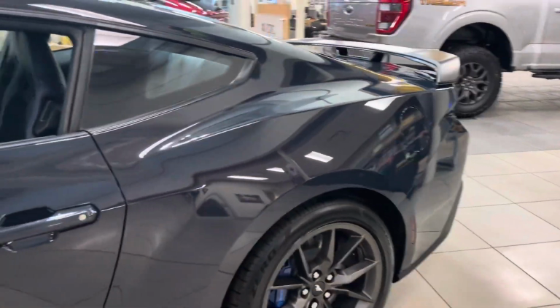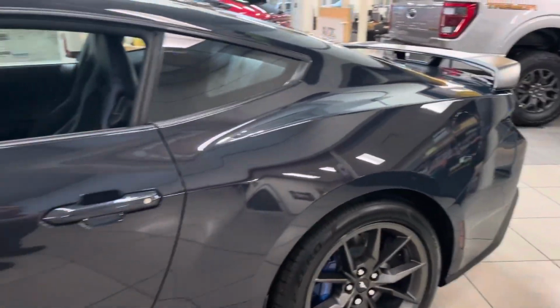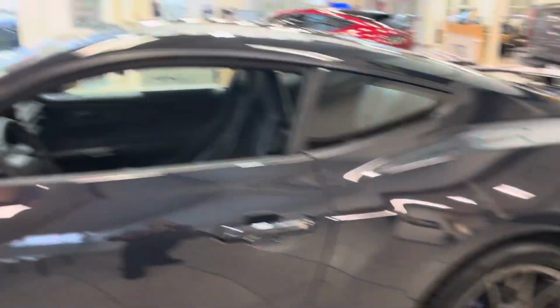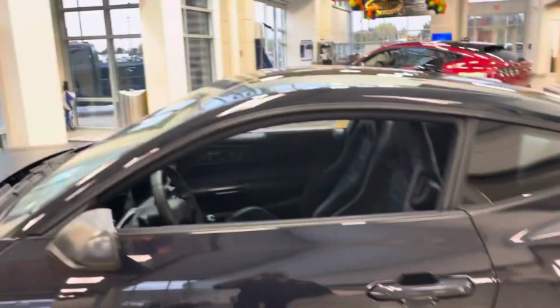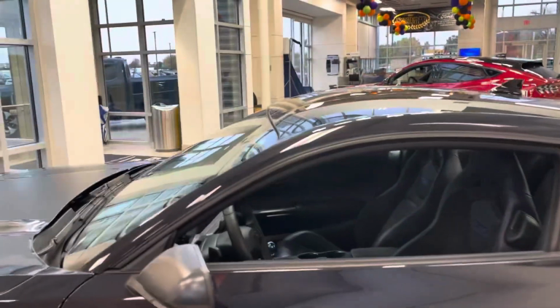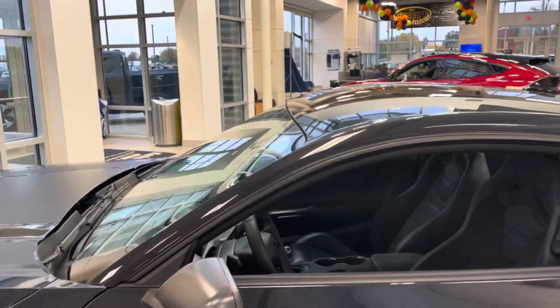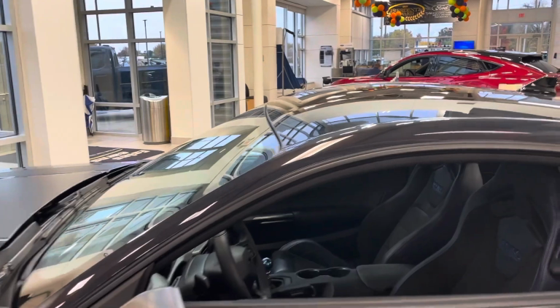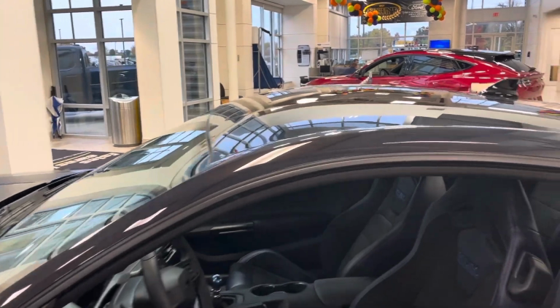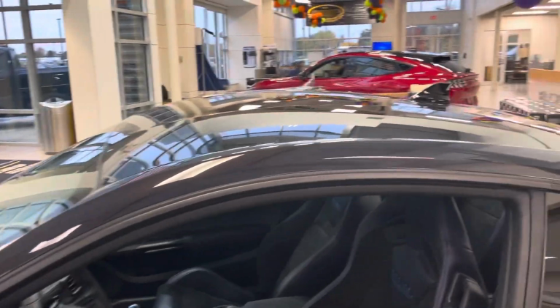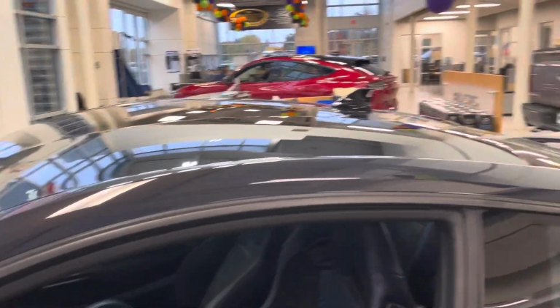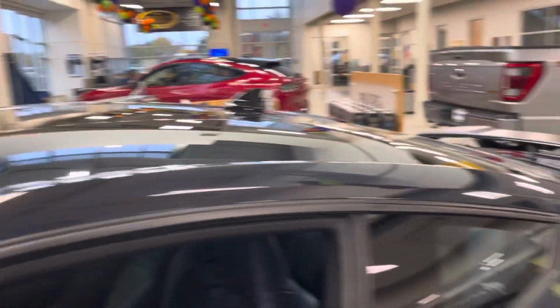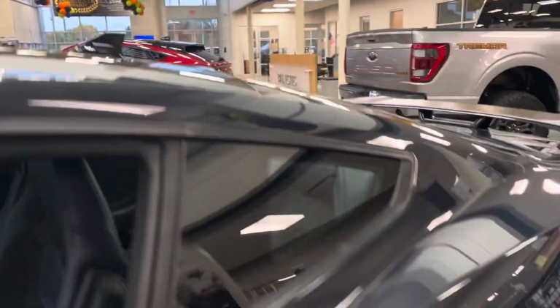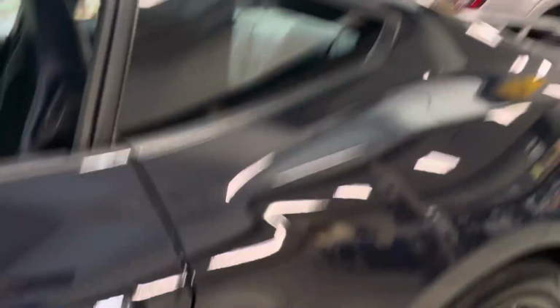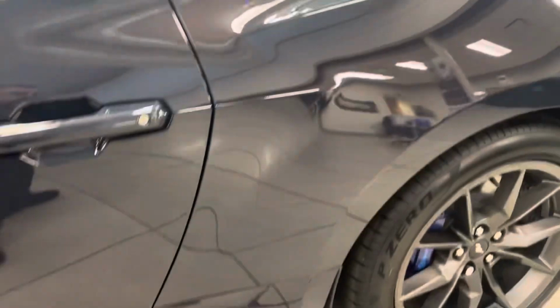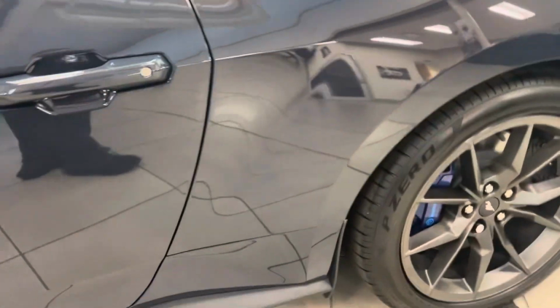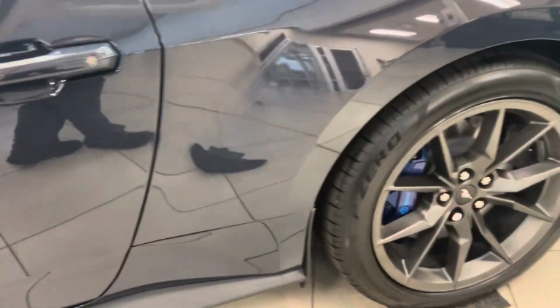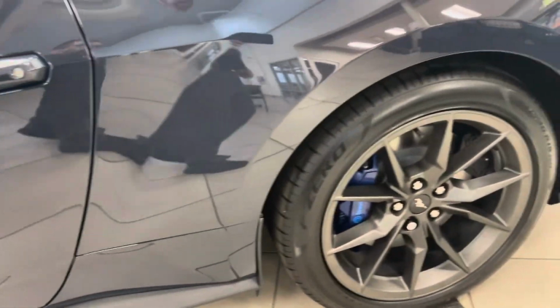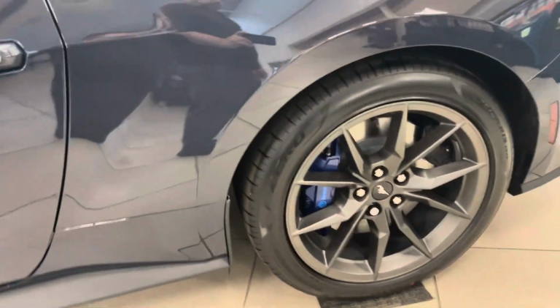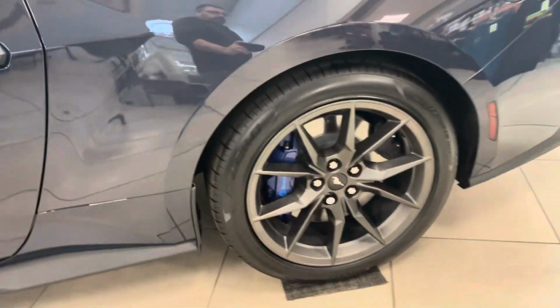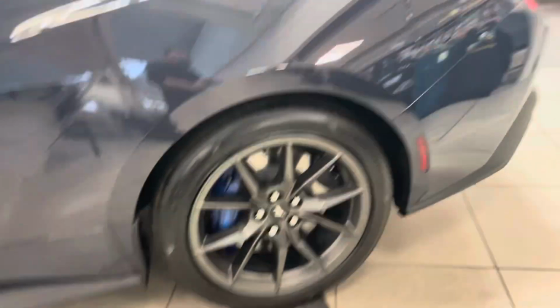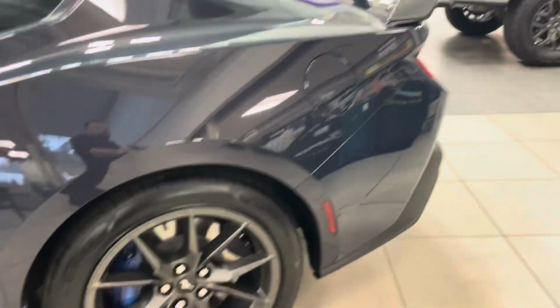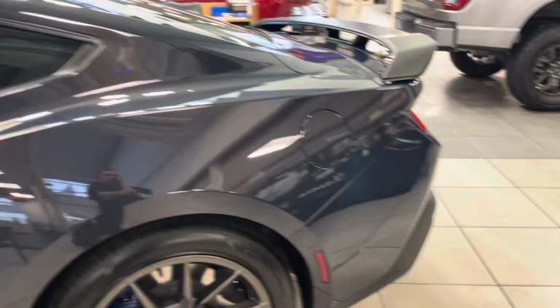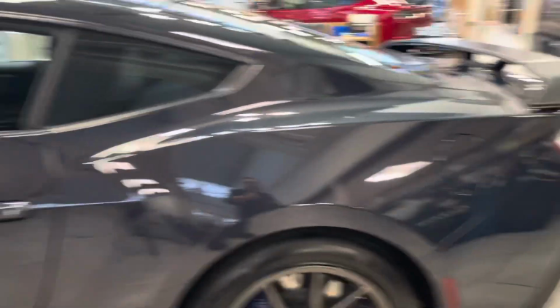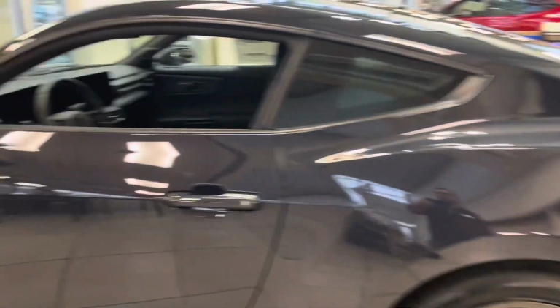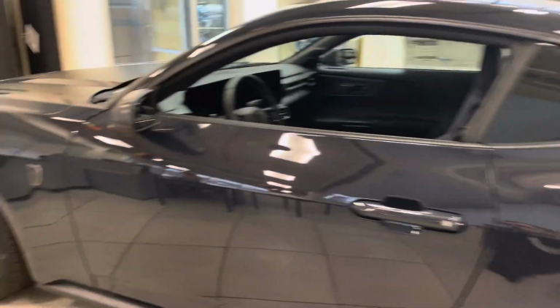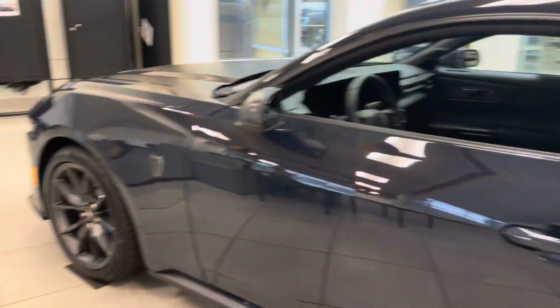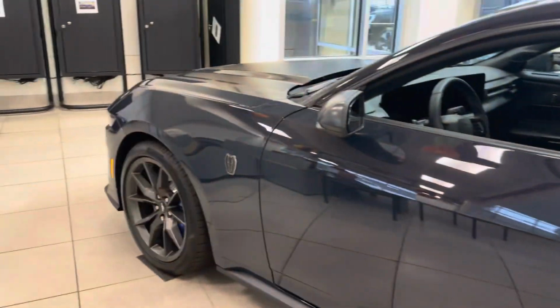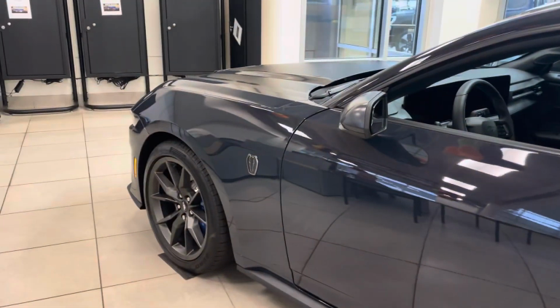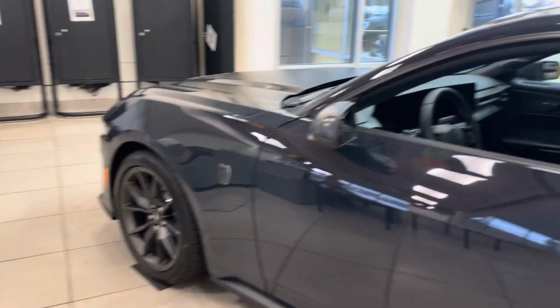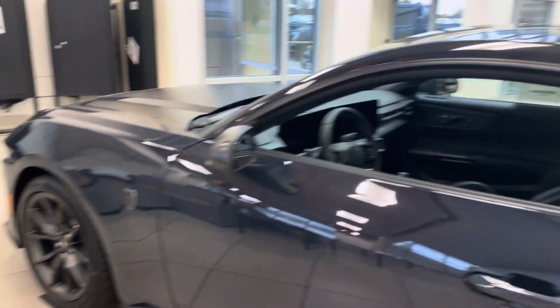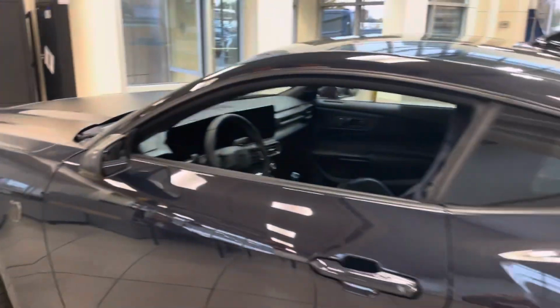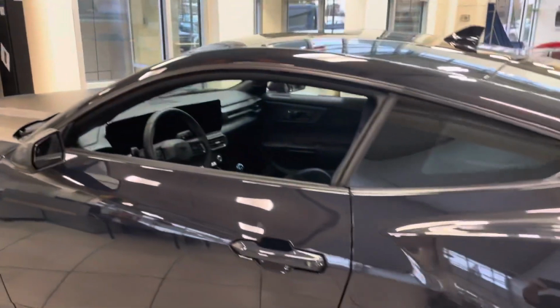This one does have the Dark Horse appearance package. So you've got the black top, the blue painted rainbow brakes. As you can see, it looks fantastic all the way around.